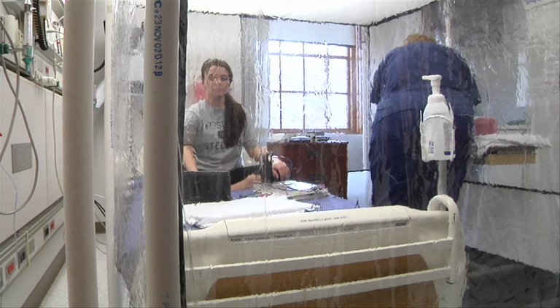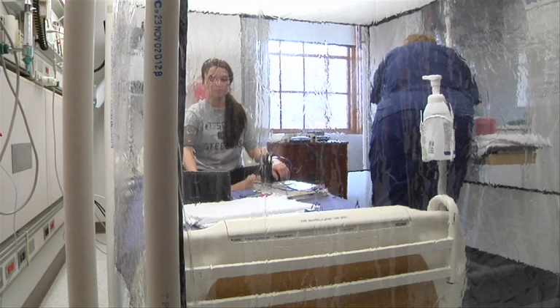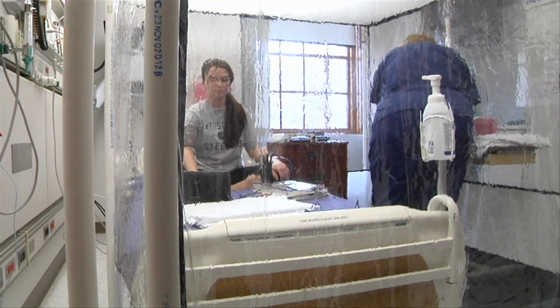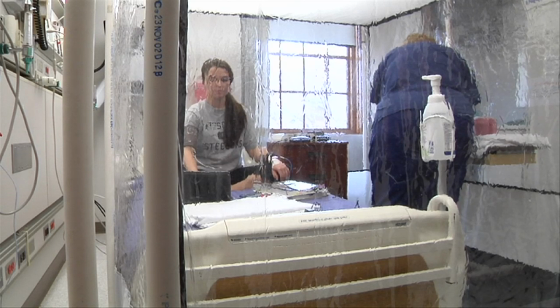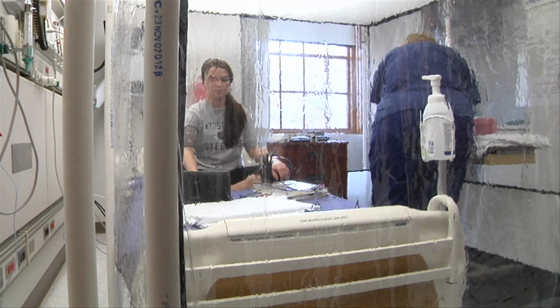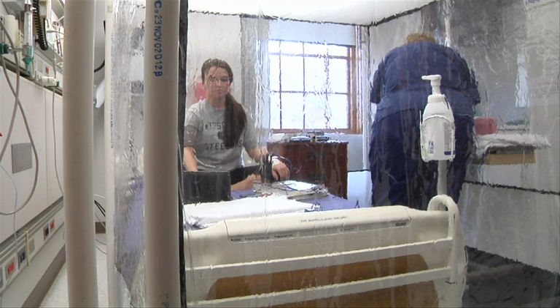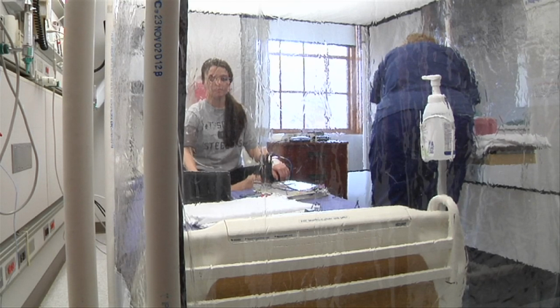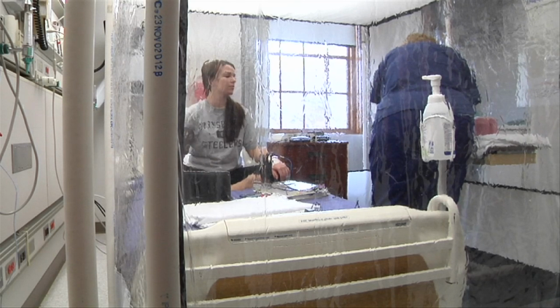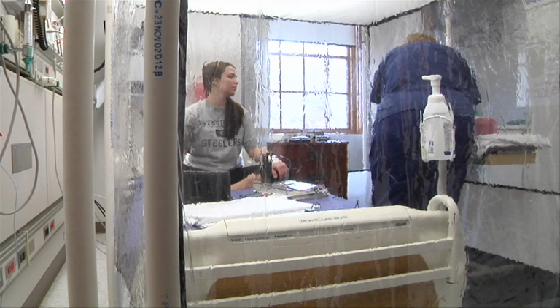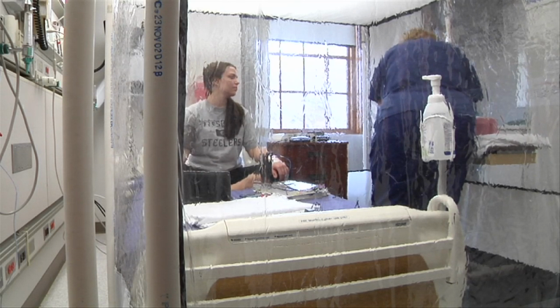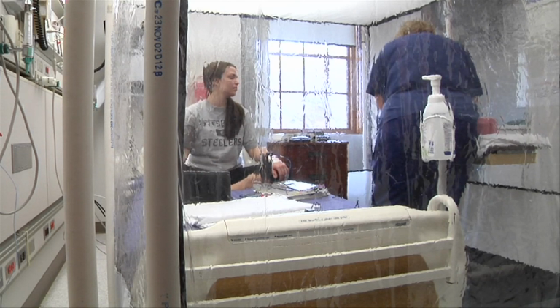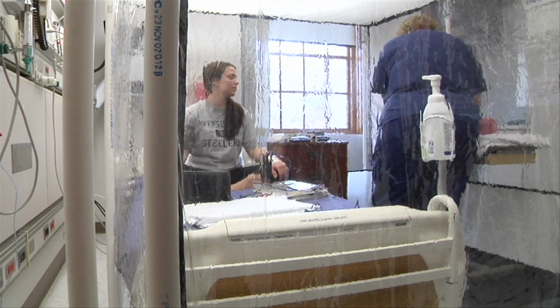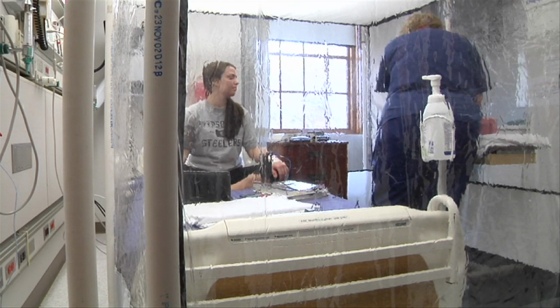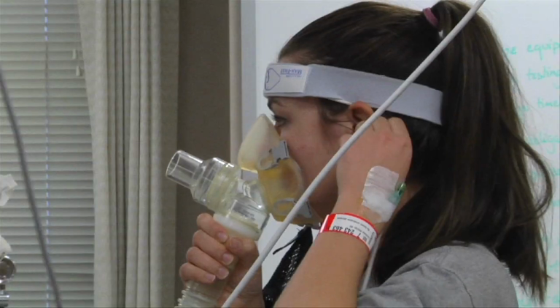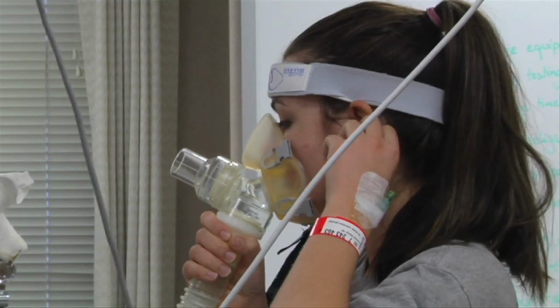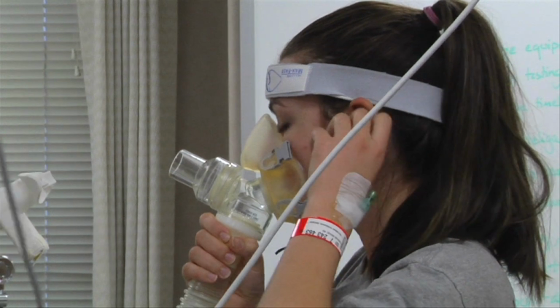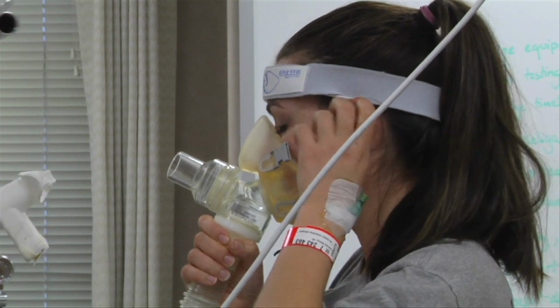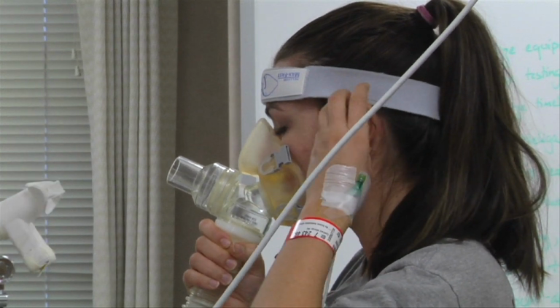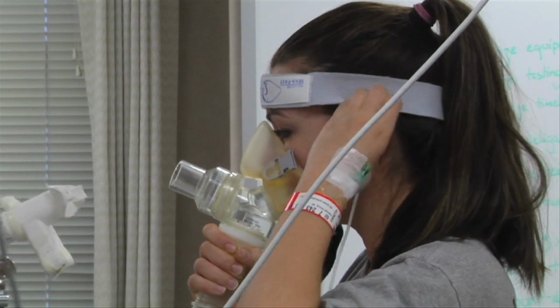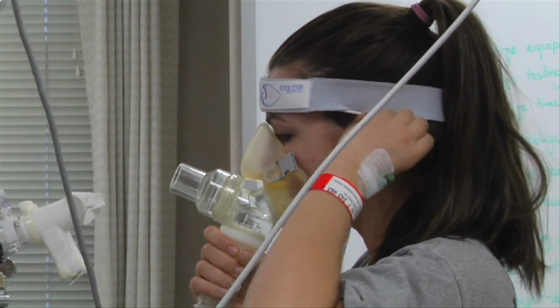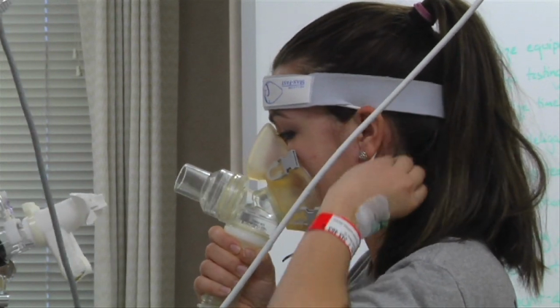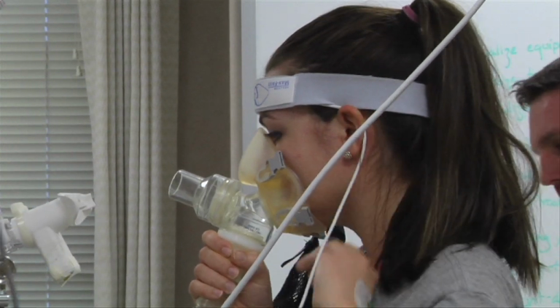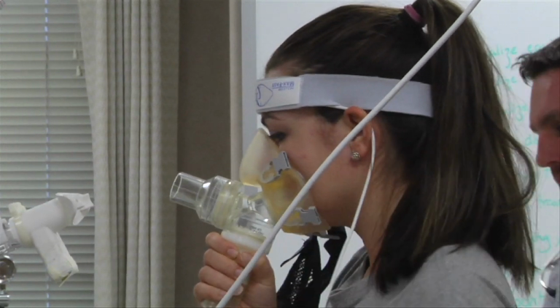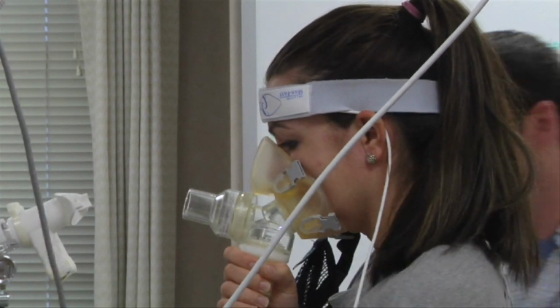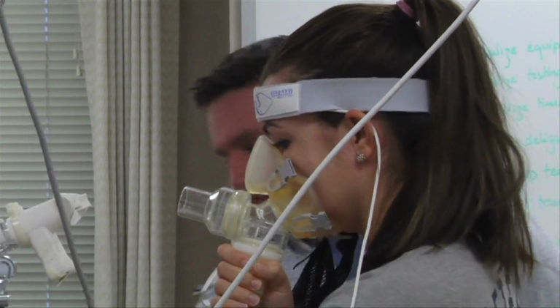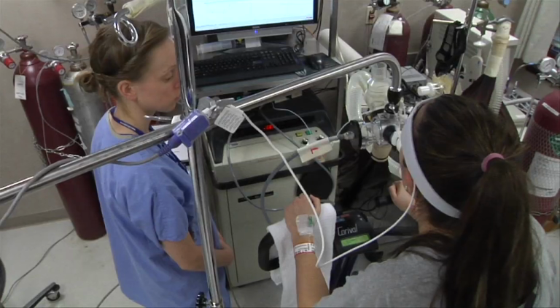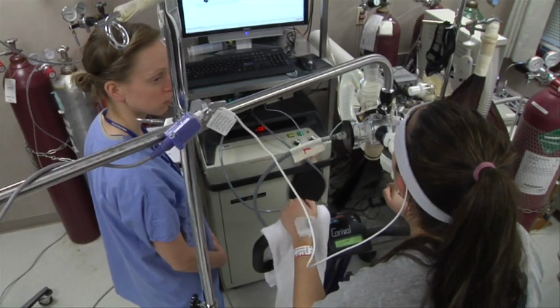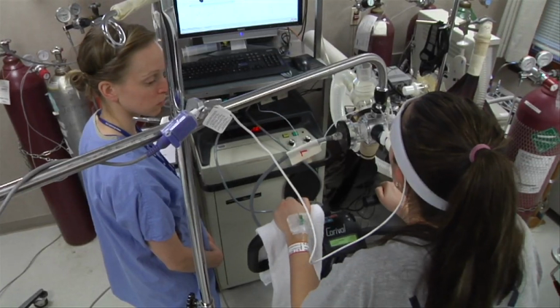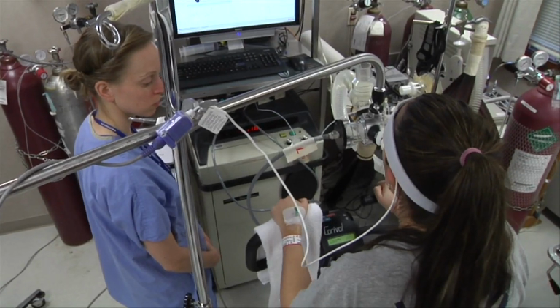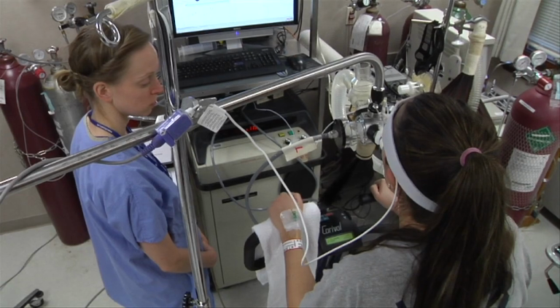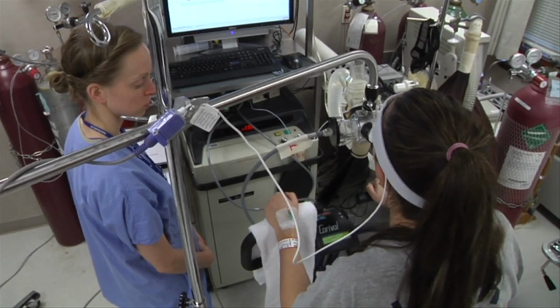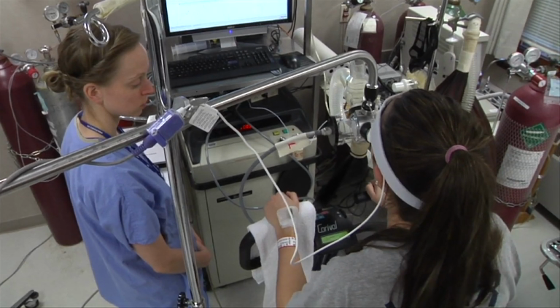This tent will be home for study subject Jennifer Taylor for about 13 hours, overnight. Before she gets in it, Jennifer goes through extensive testing, including a breathing test that measures condensation in her lungs.